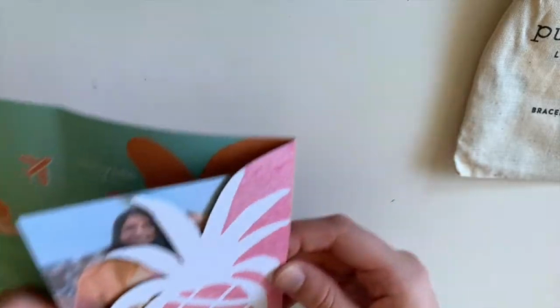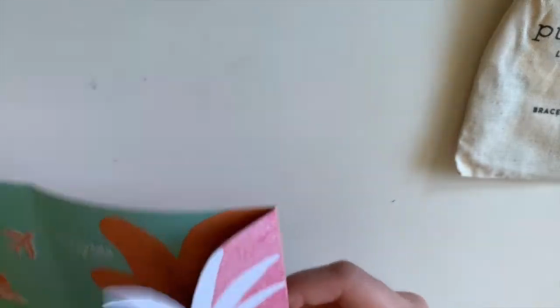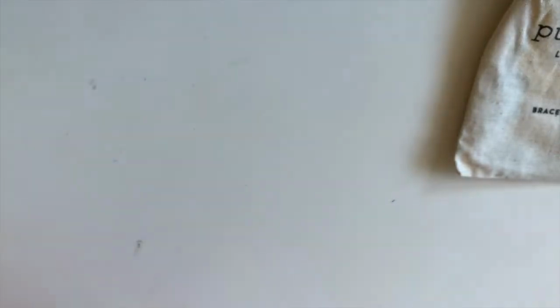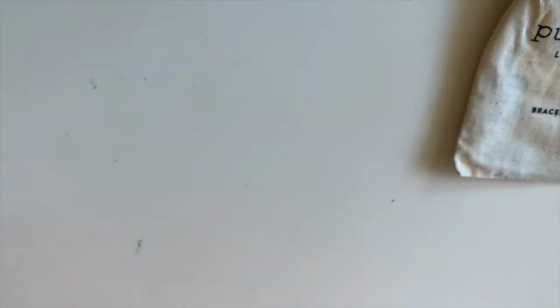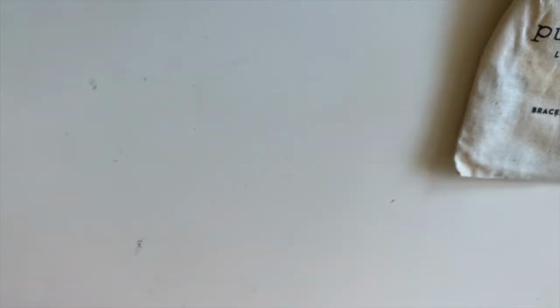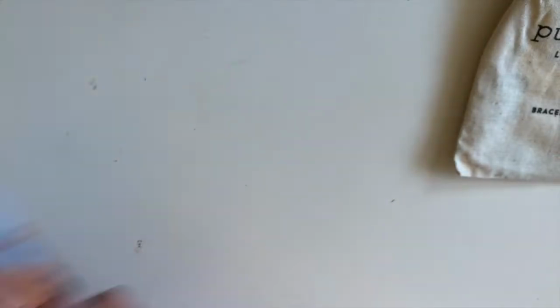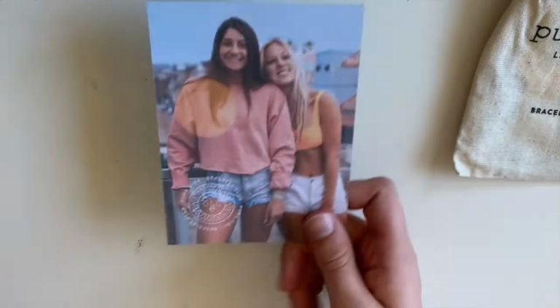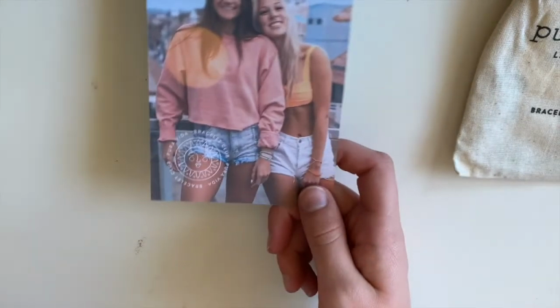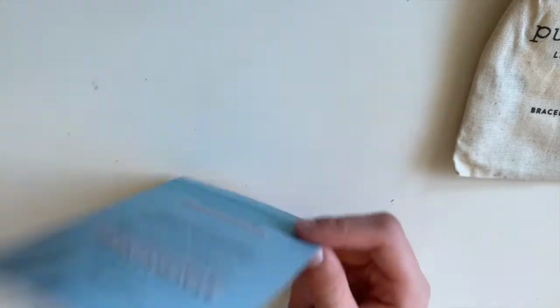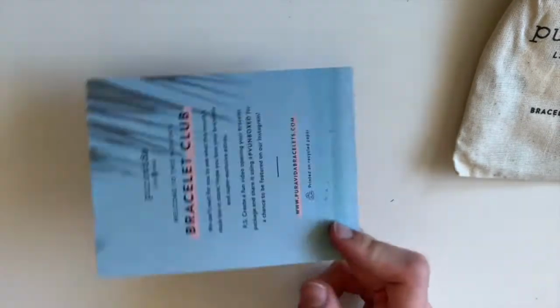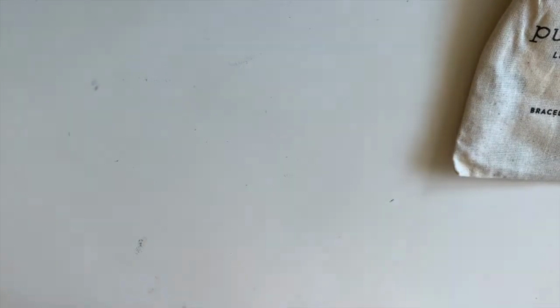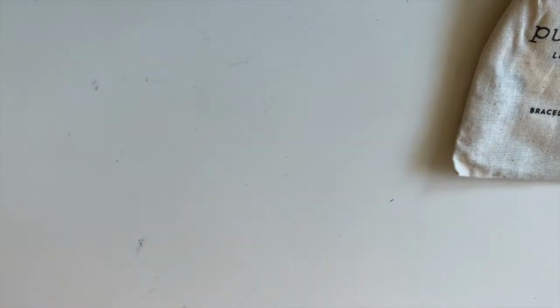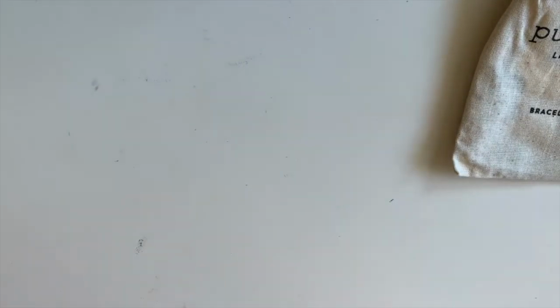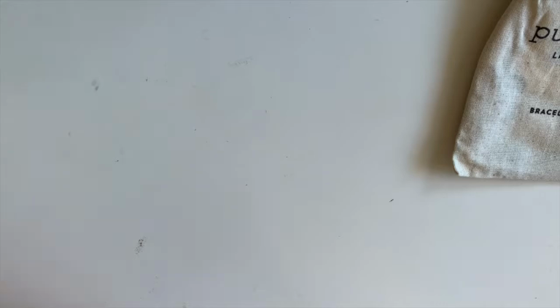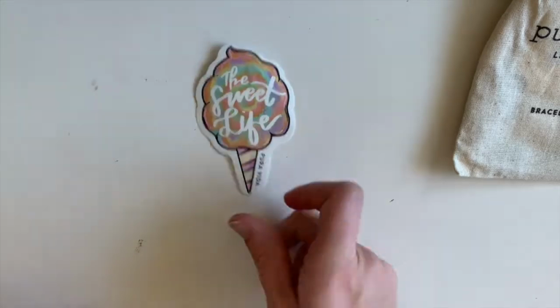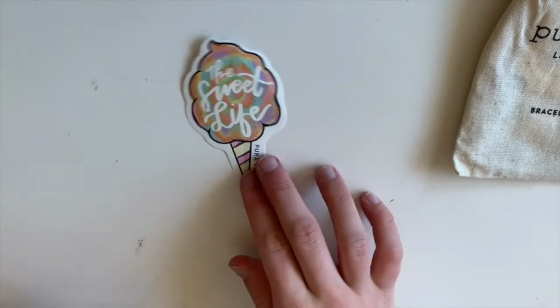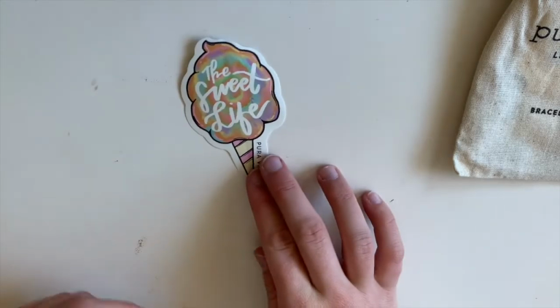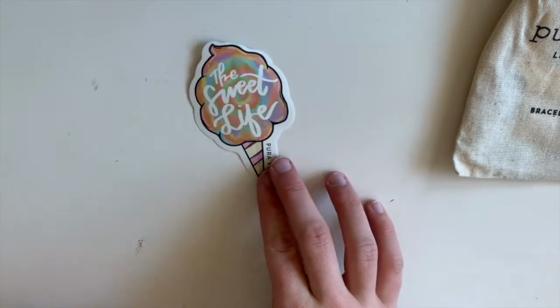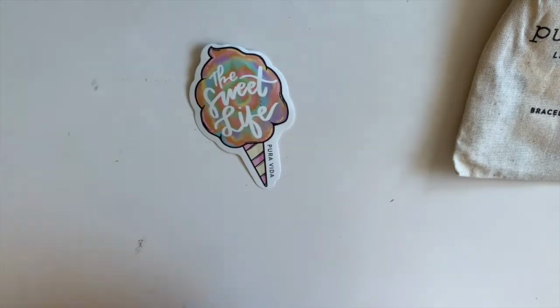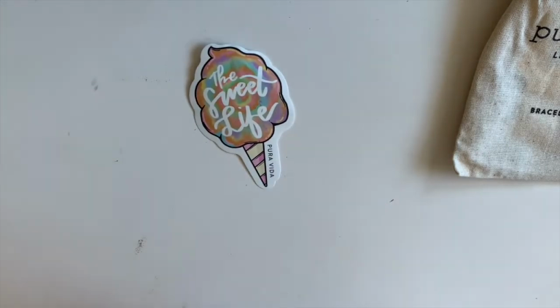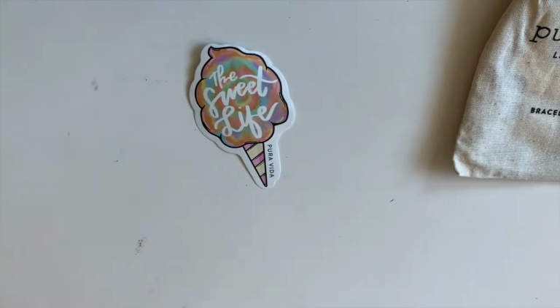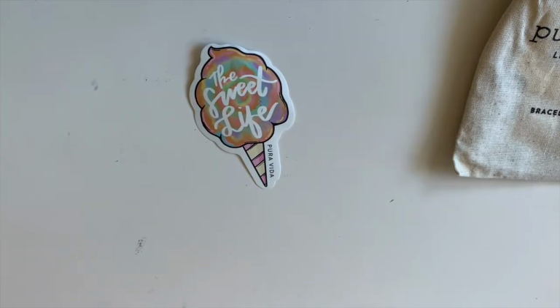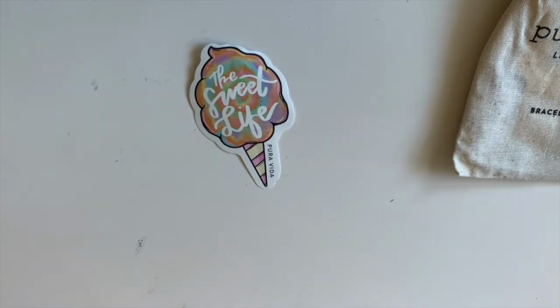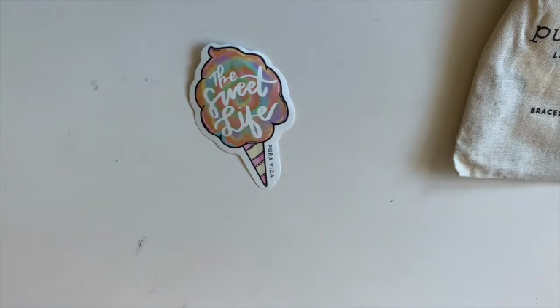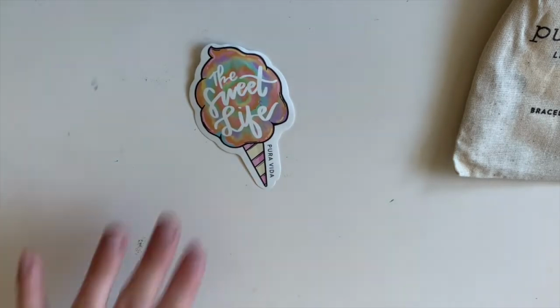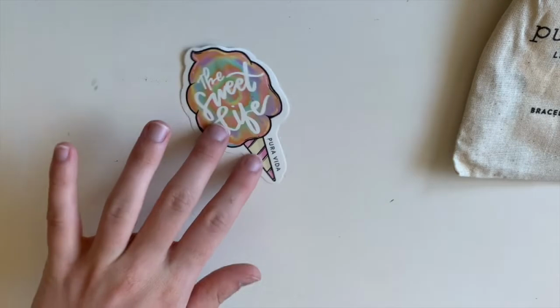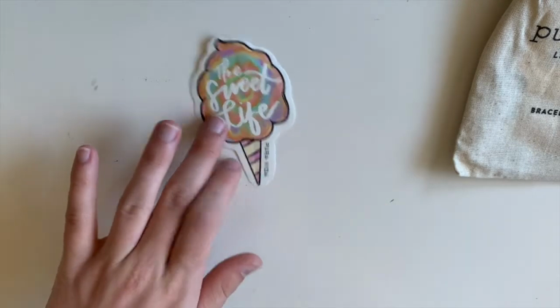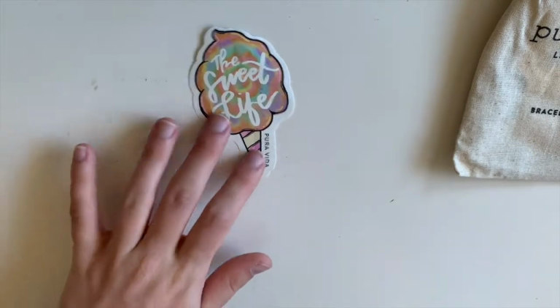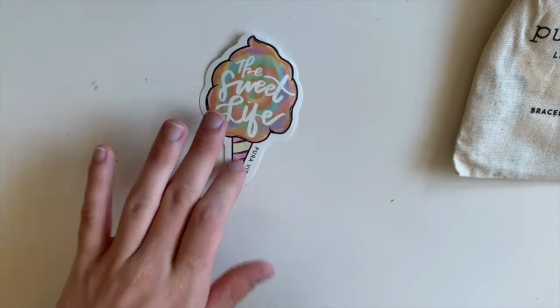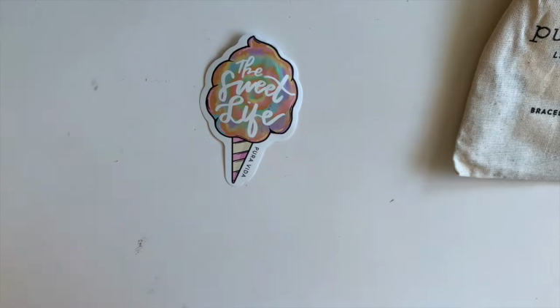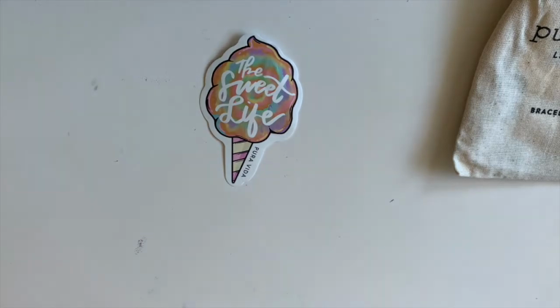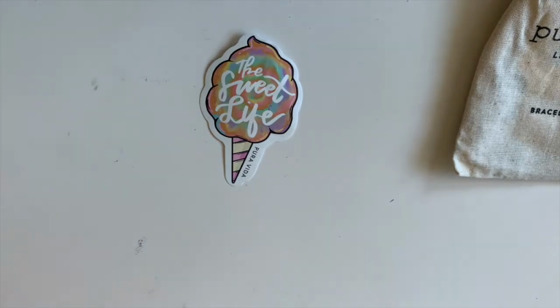And then in here, there's this nice picture and then there's always a monthly sticker. So this is the sticker for this month. I really like it — very nice. It's very summery, I think.